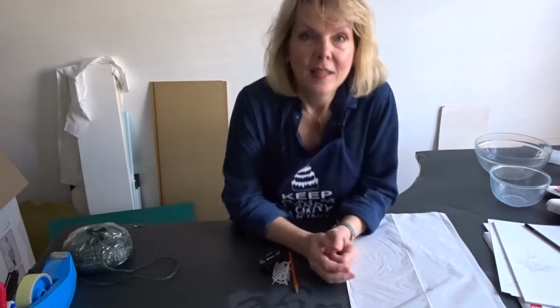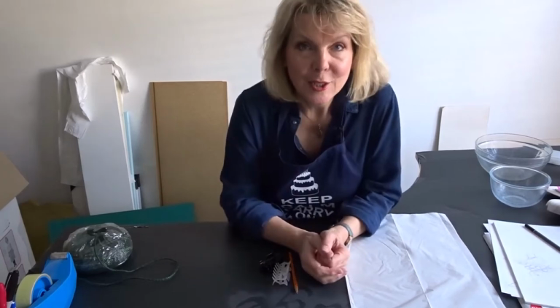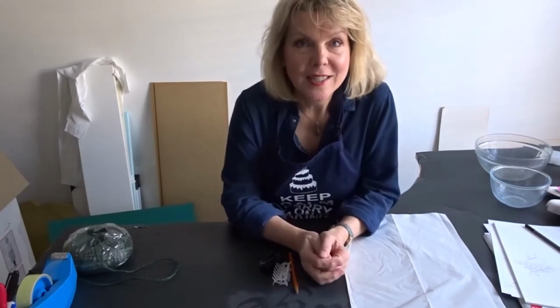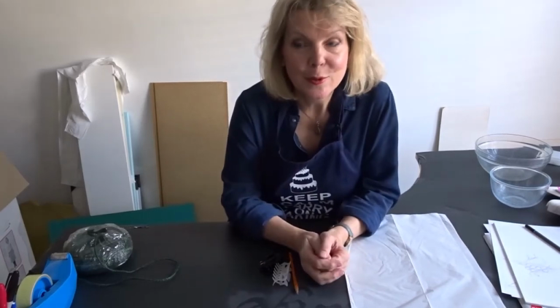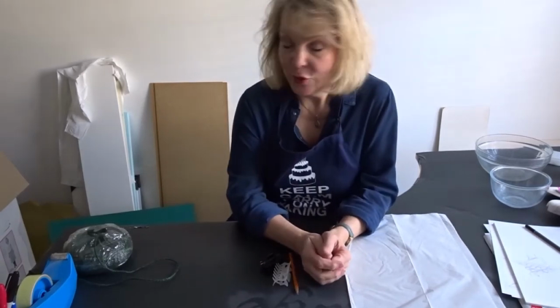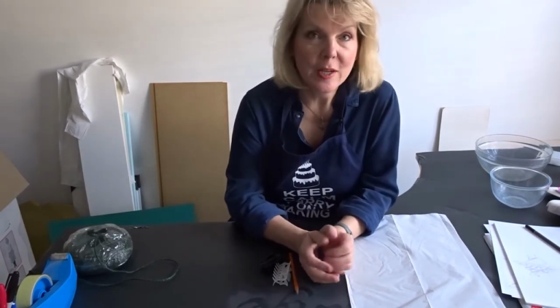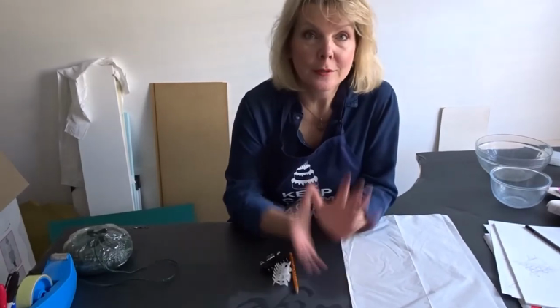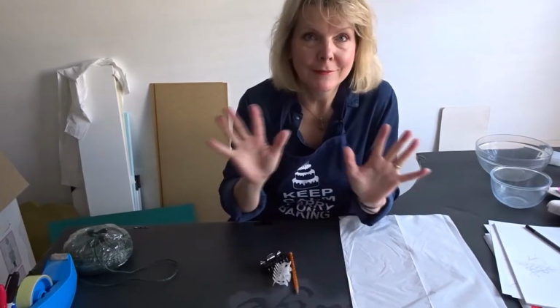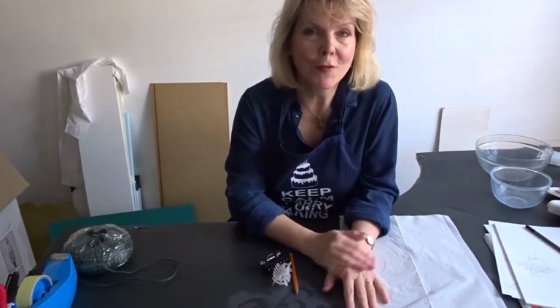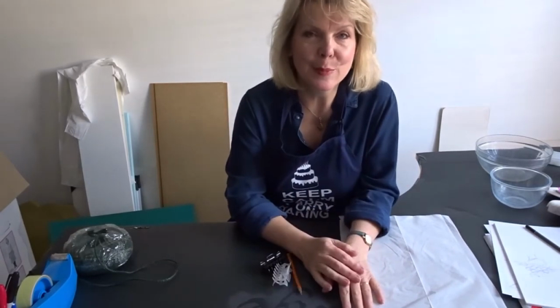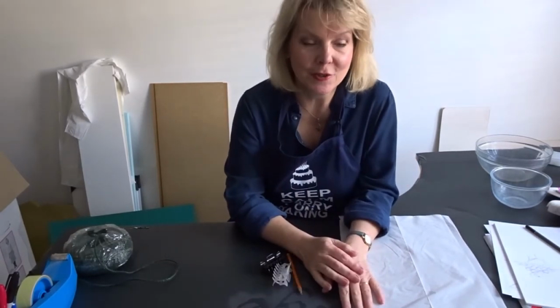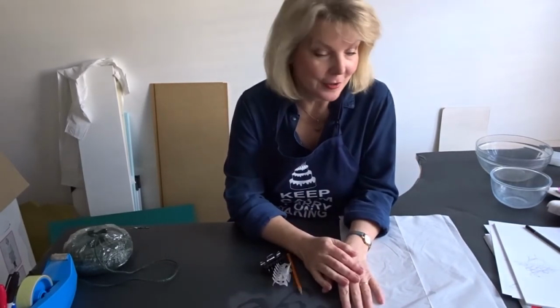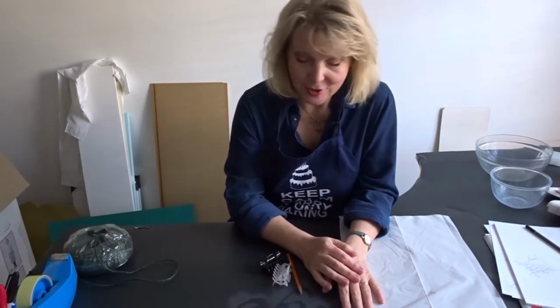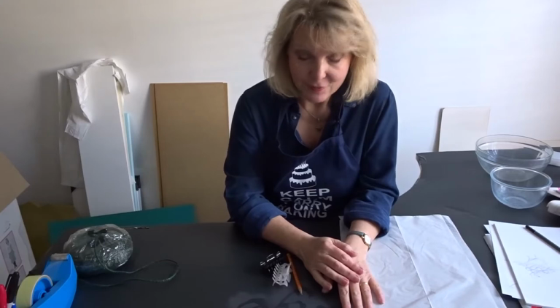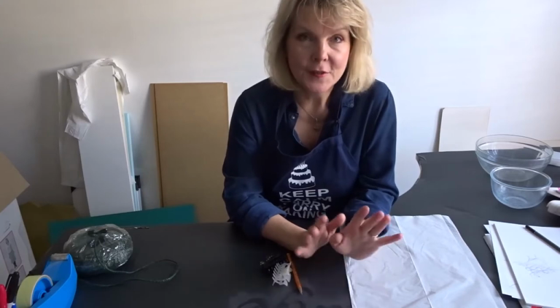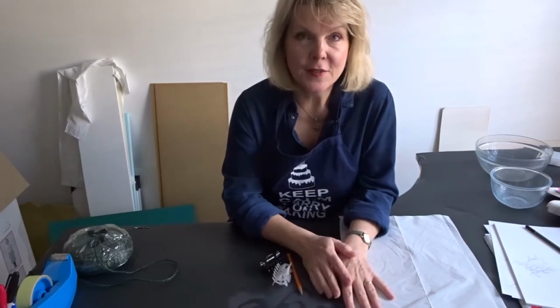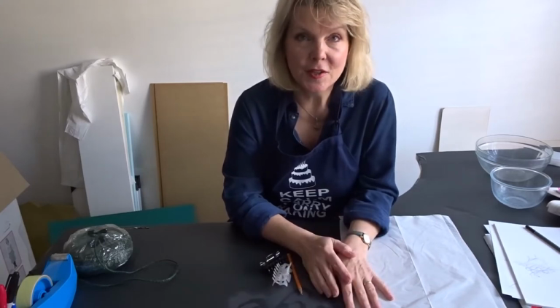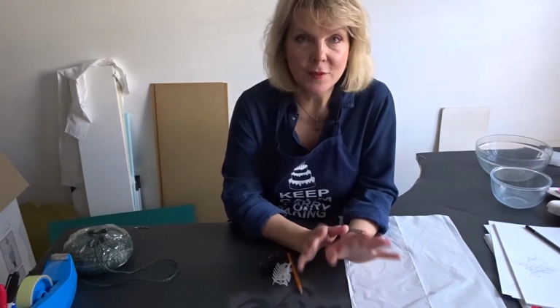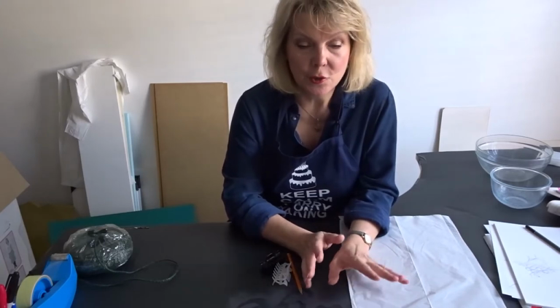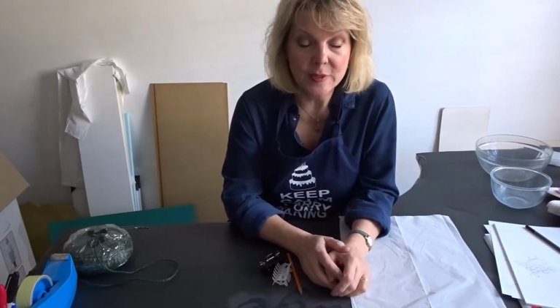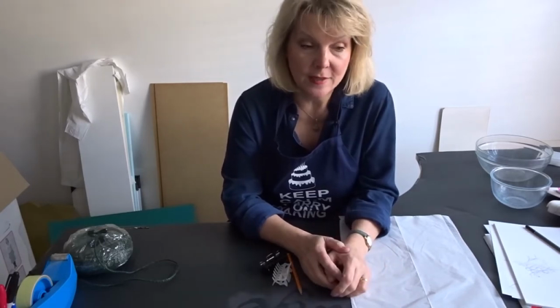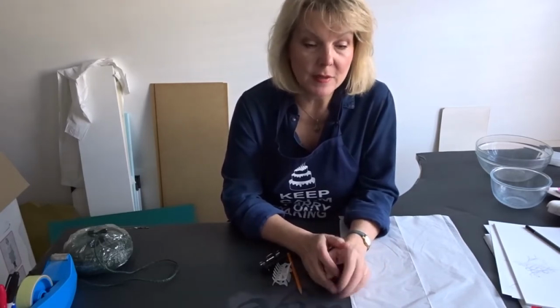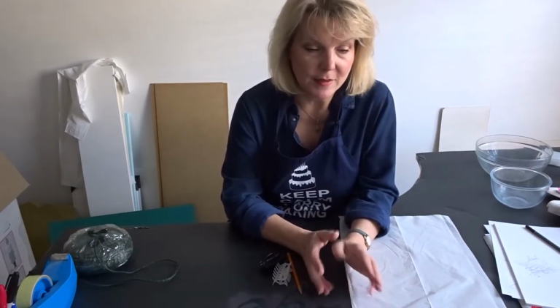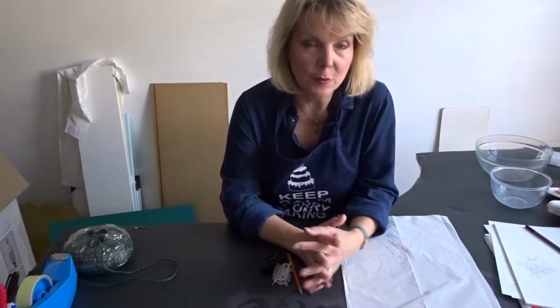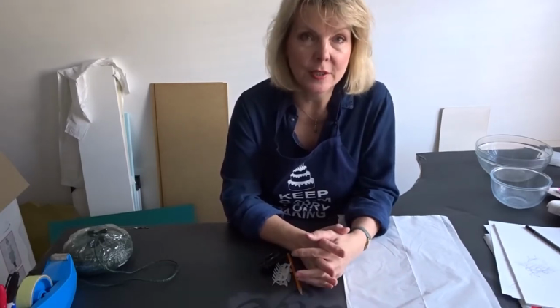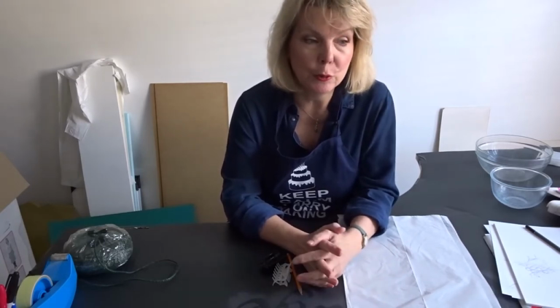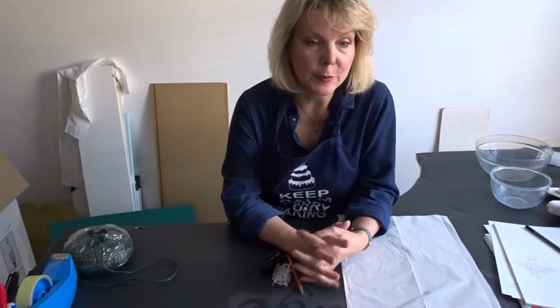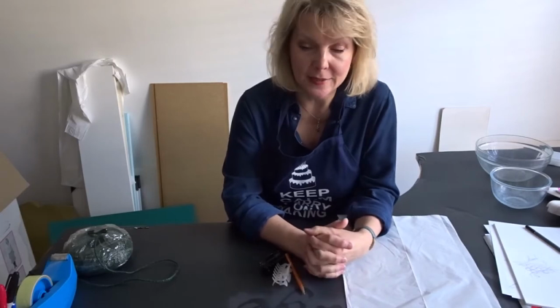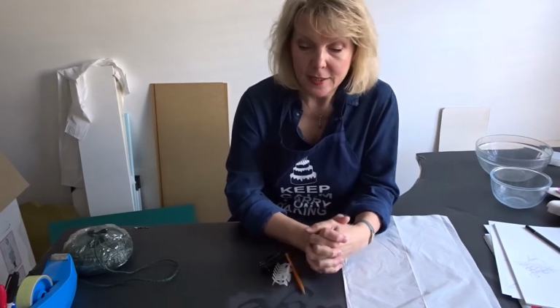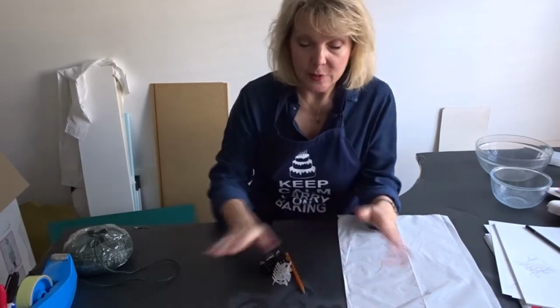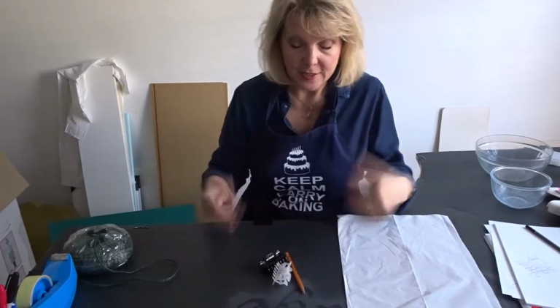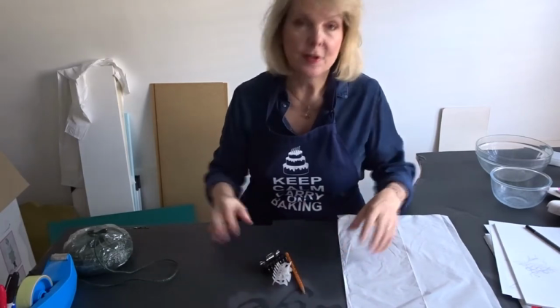Hello and welcome to day one of the Easter bonnet challenge. First things first, we have to make sure we don't end up stuck to the table or covered in glue and paint, so we need to protect ourselves.